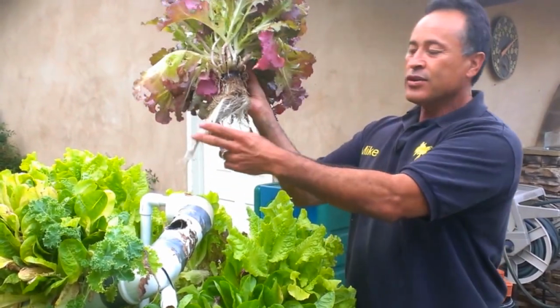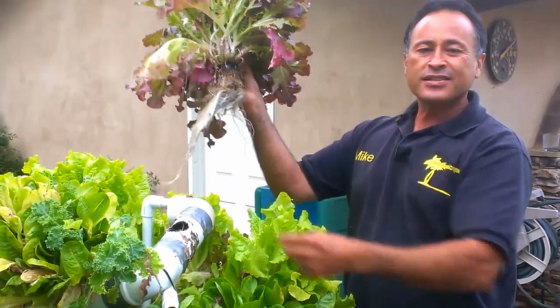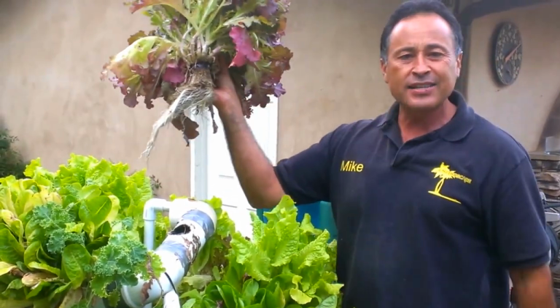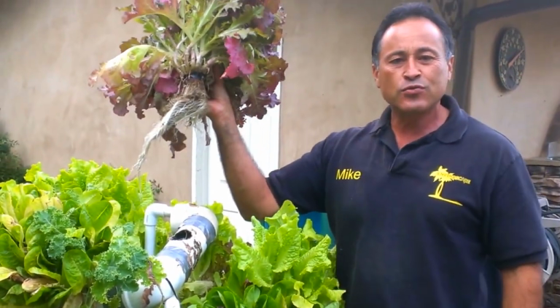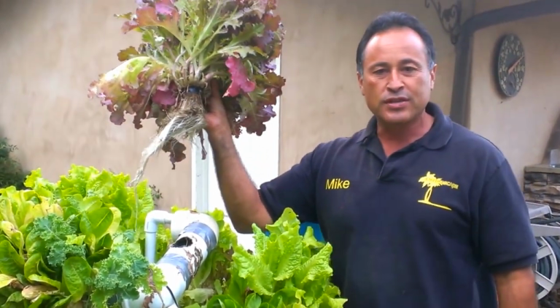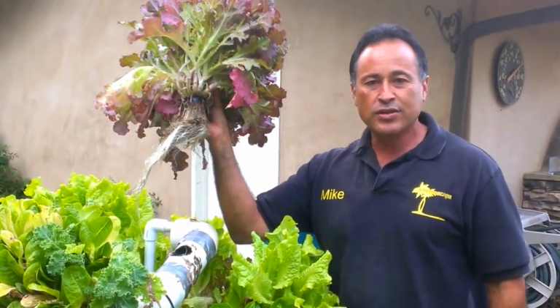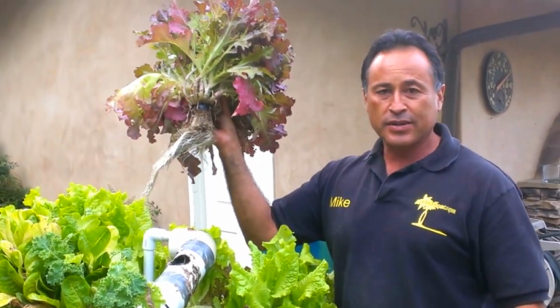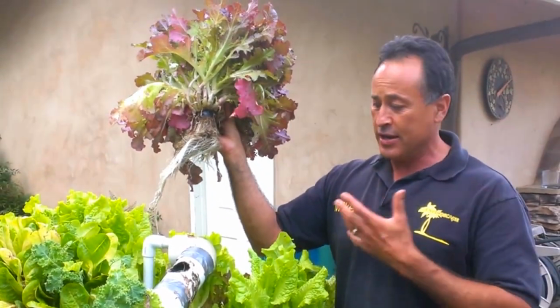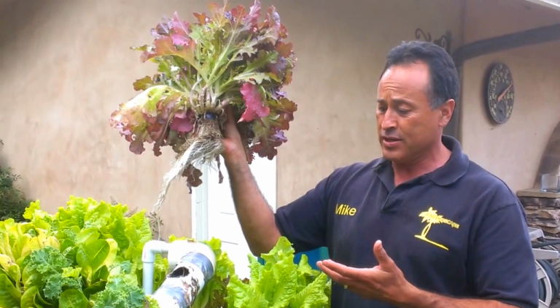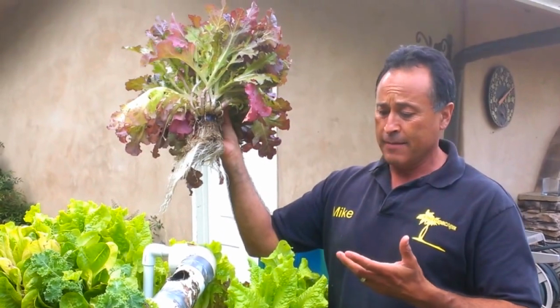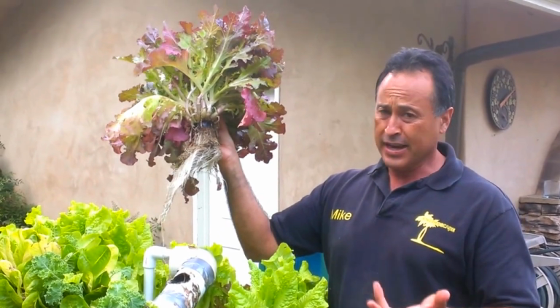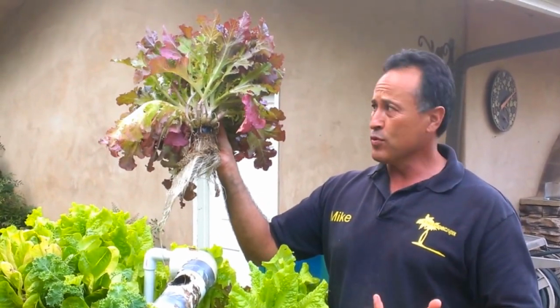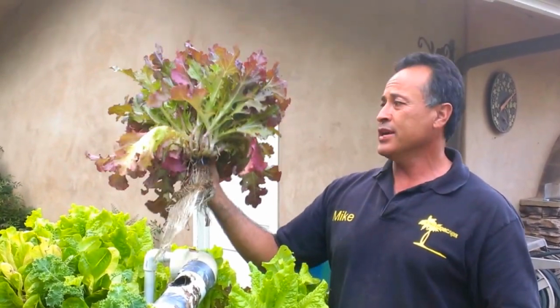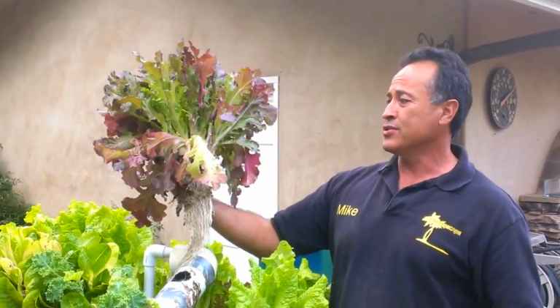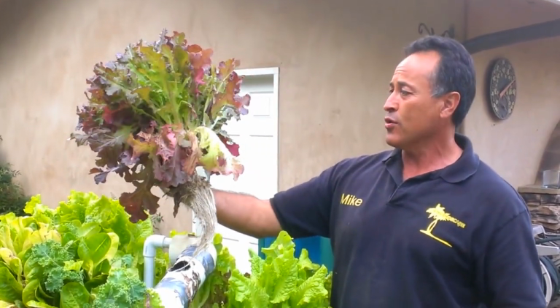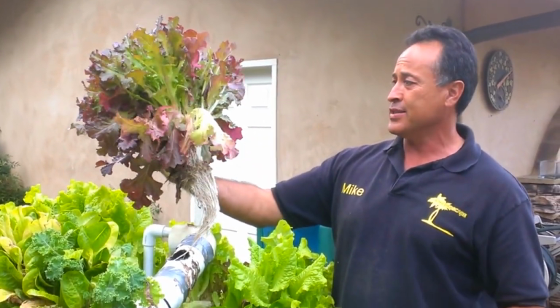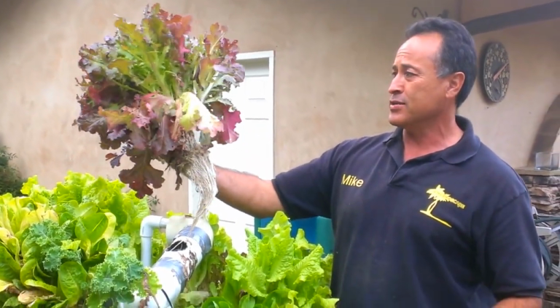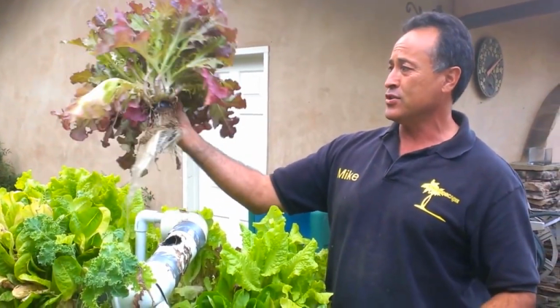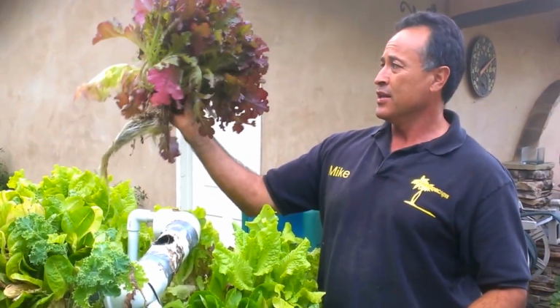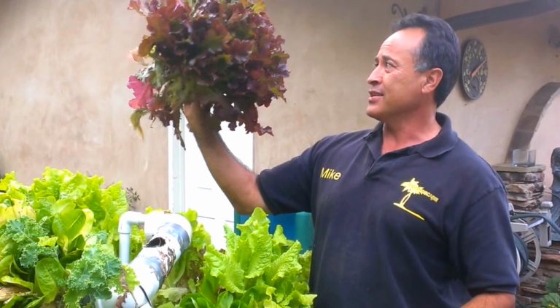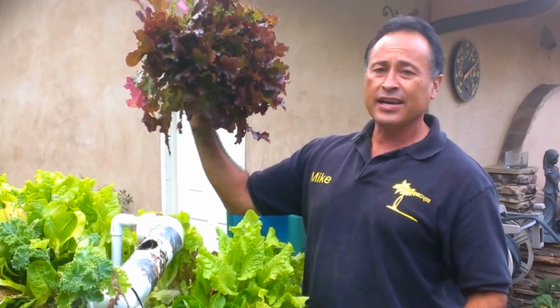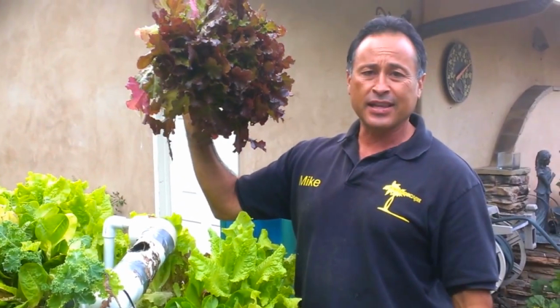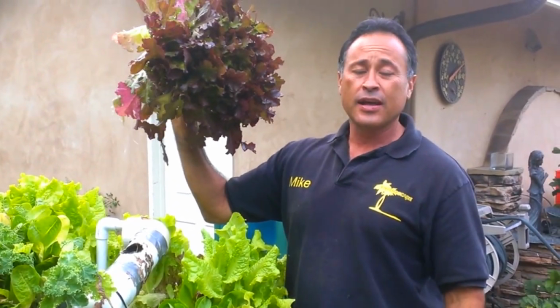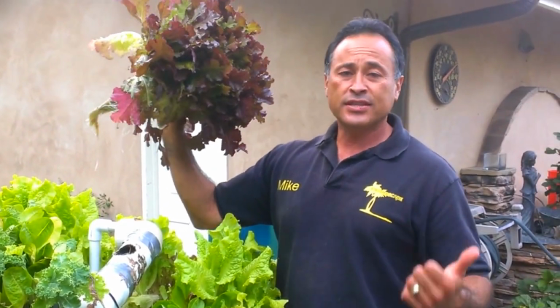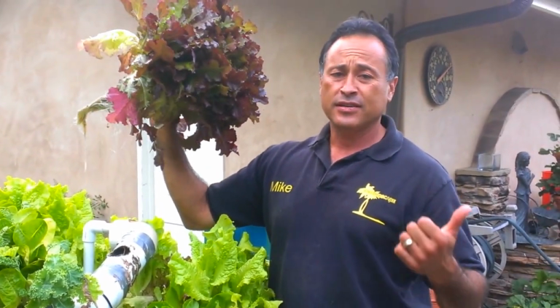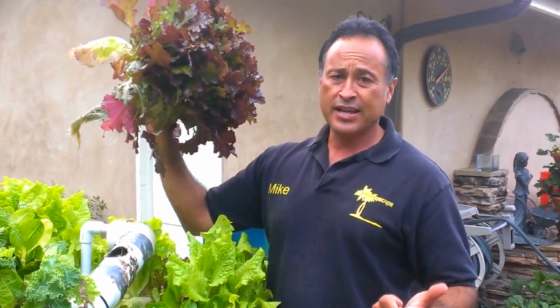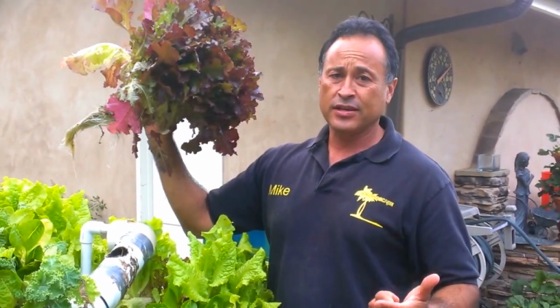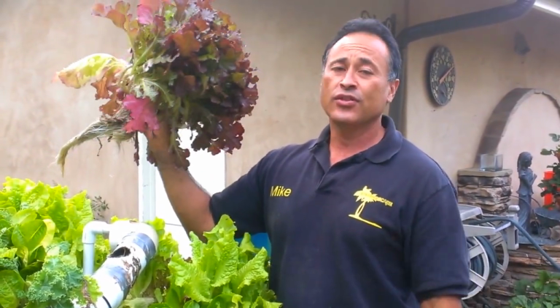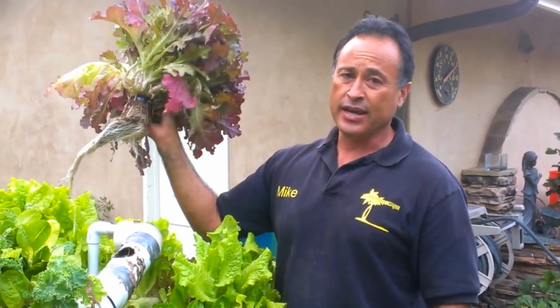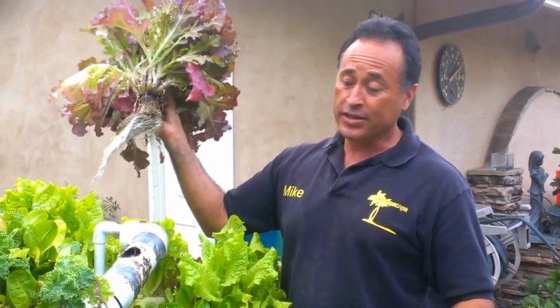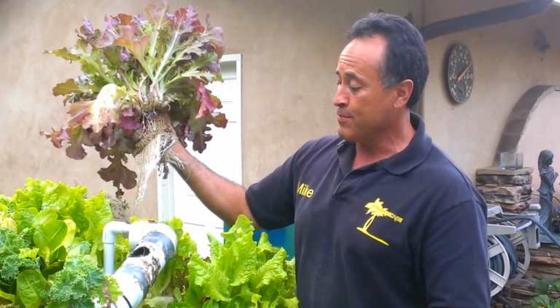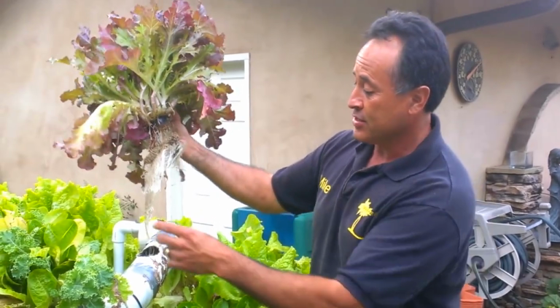Look at the size of these roots. I told you last month after I had built this that I thought it was going to work. Well, it's just totally exceeded my expectations. Look at the size of that lettuce. Seed to salad in 30 days — it doesn't get any better than this.